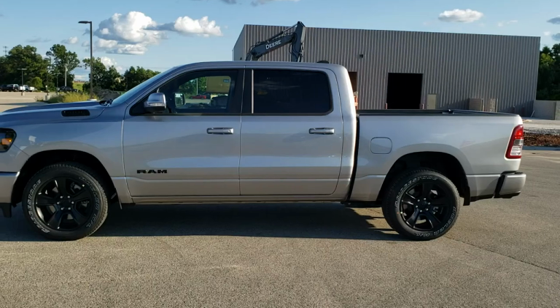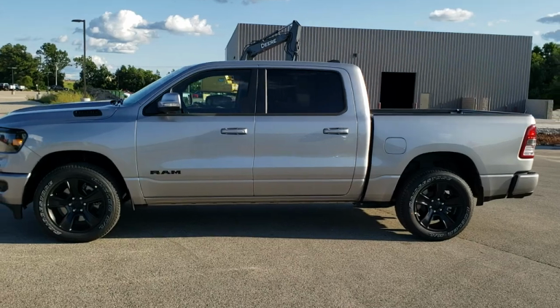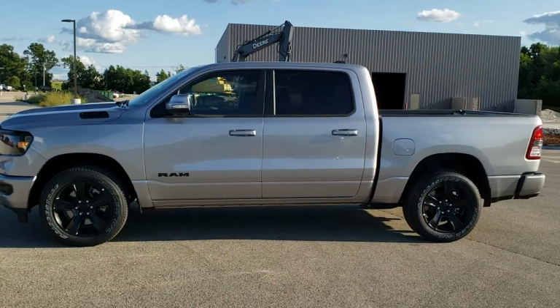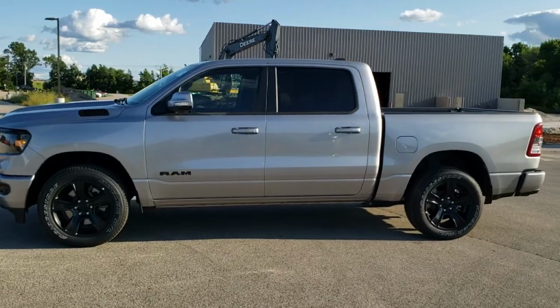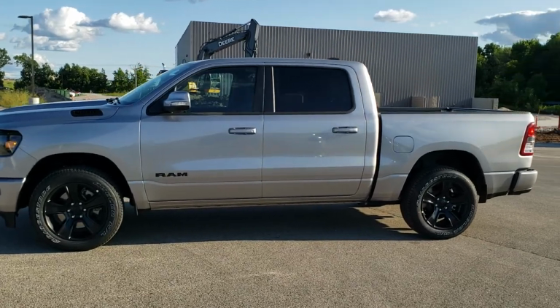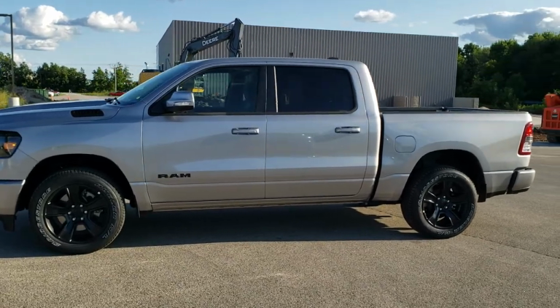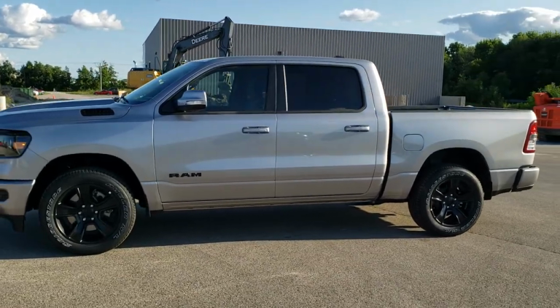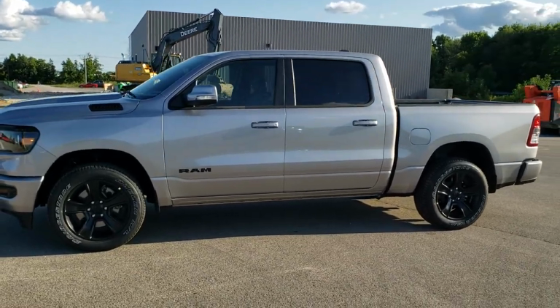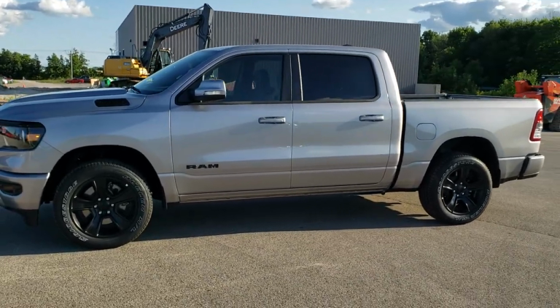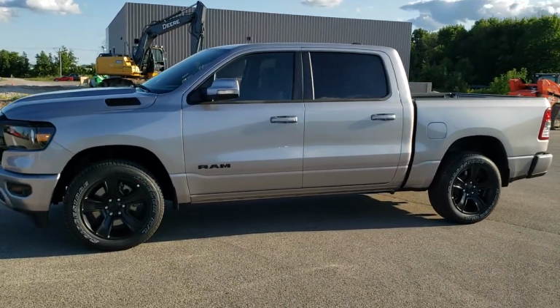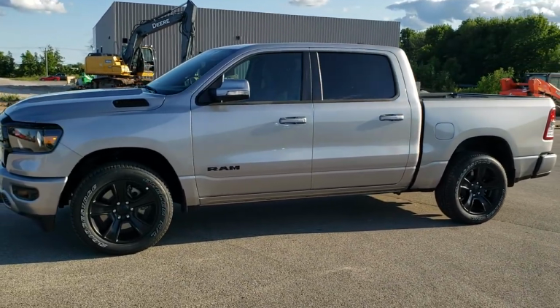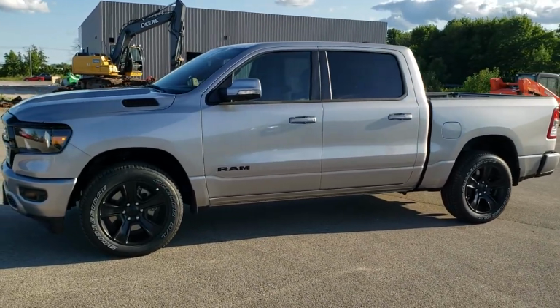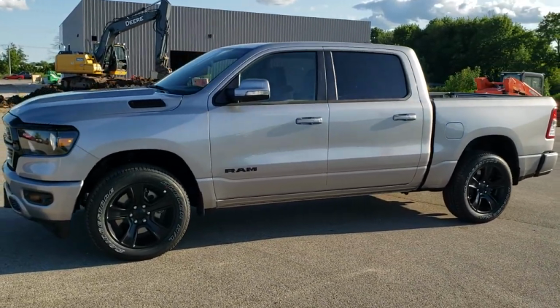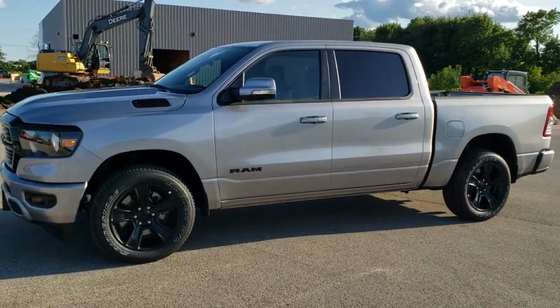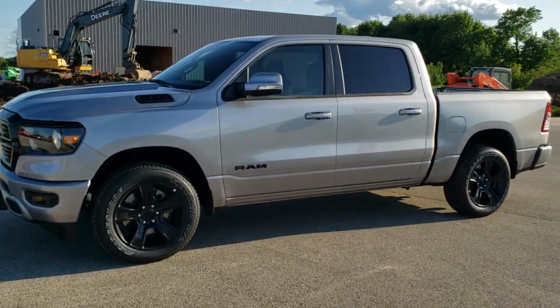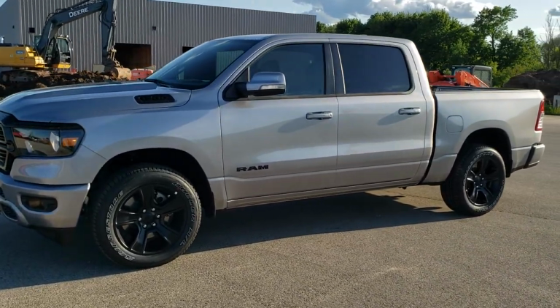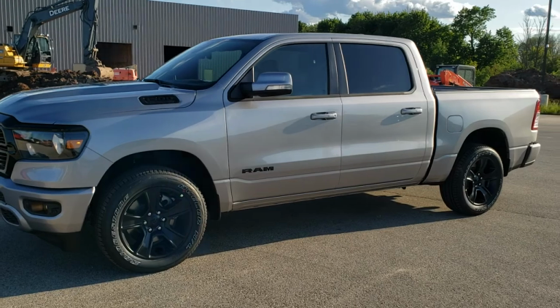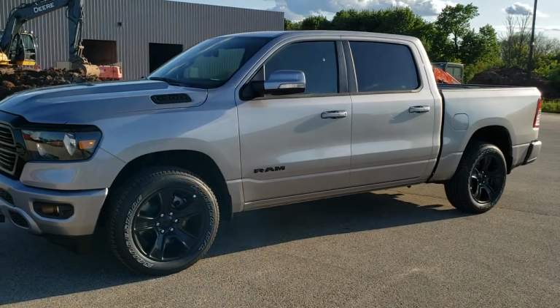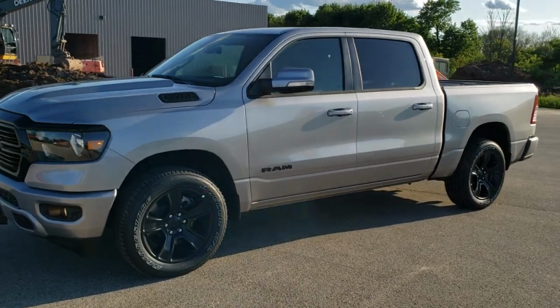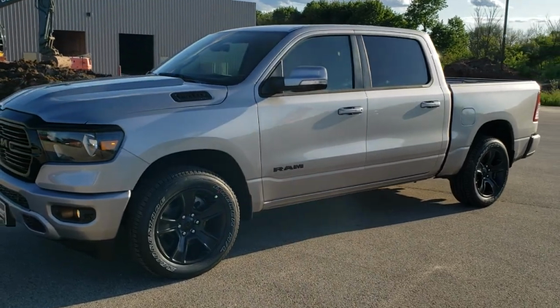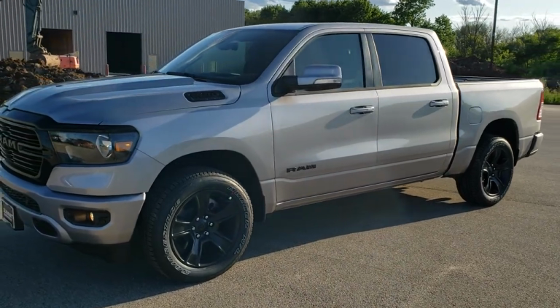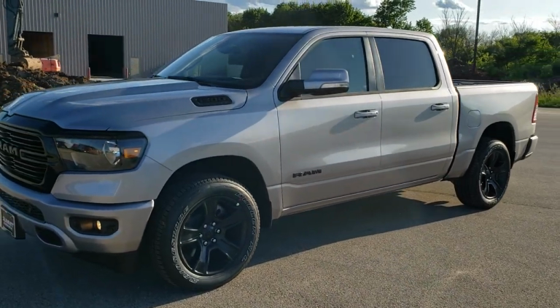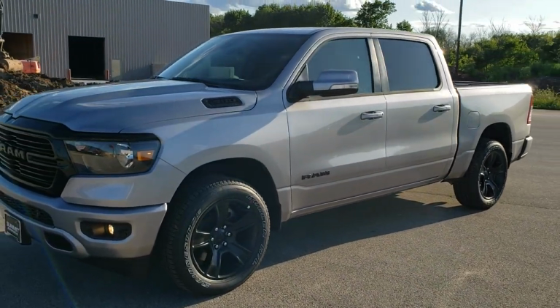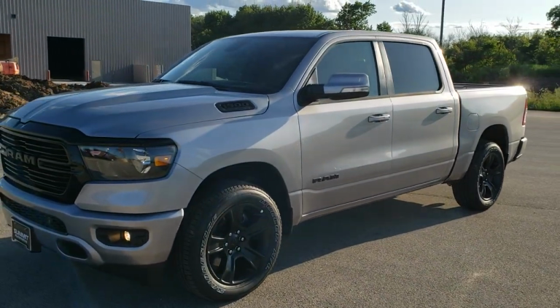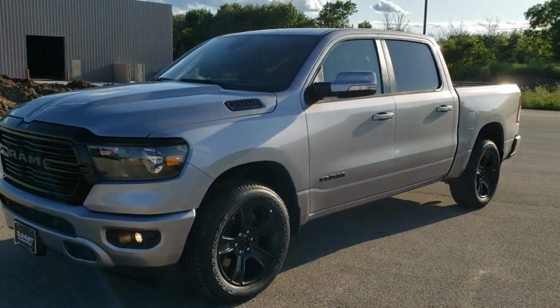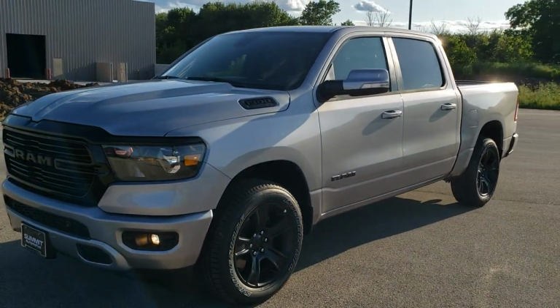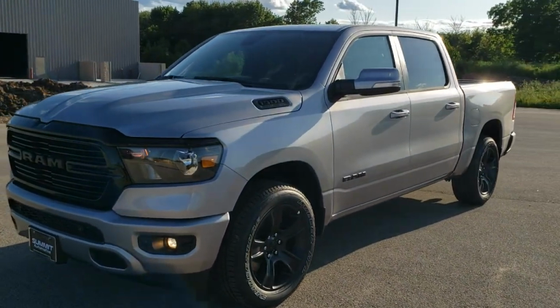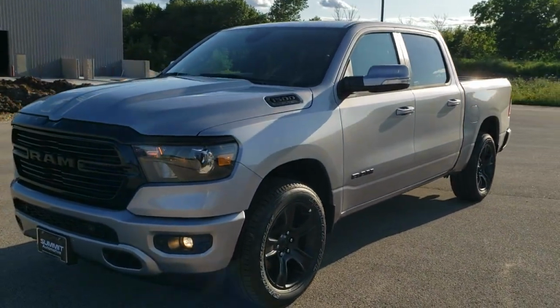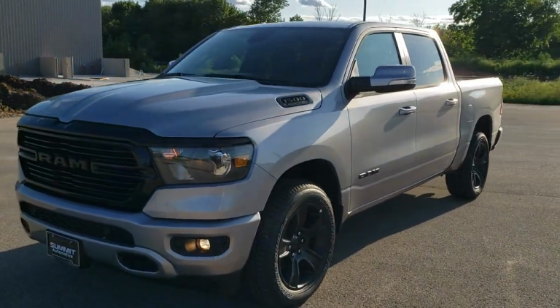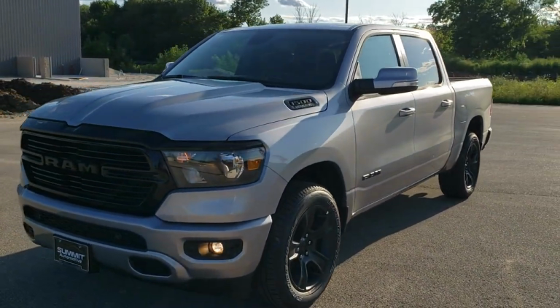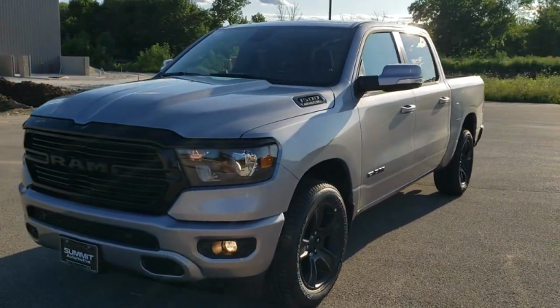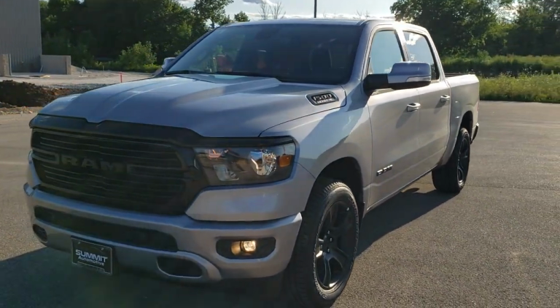This is stock number 20T183. We are here at Summit Automotive in Fond du Lac, Wisconsin, your new and used Ram and light duty truck headquarters.